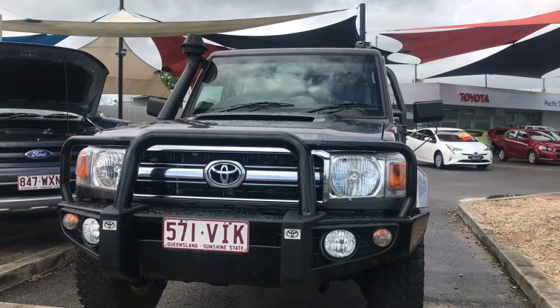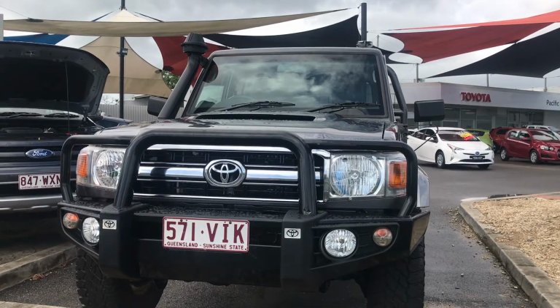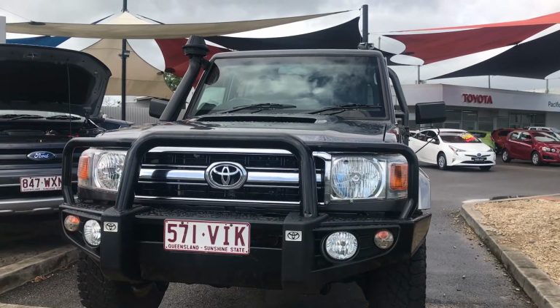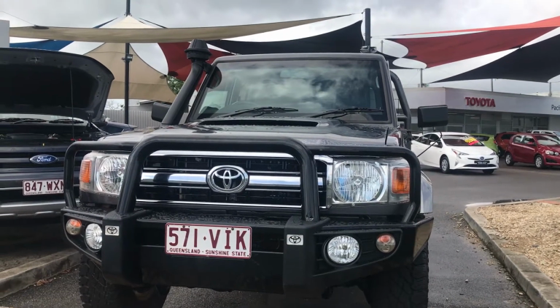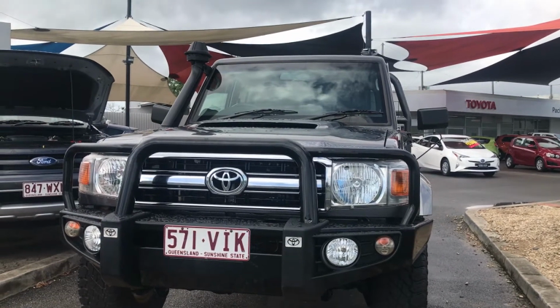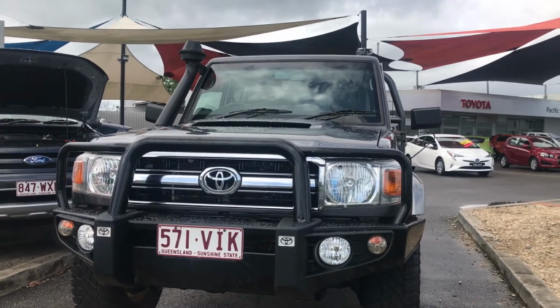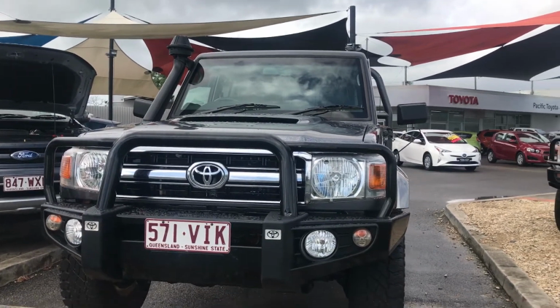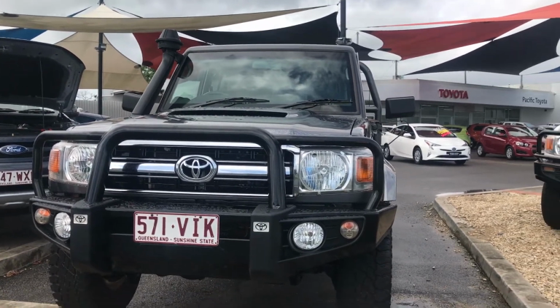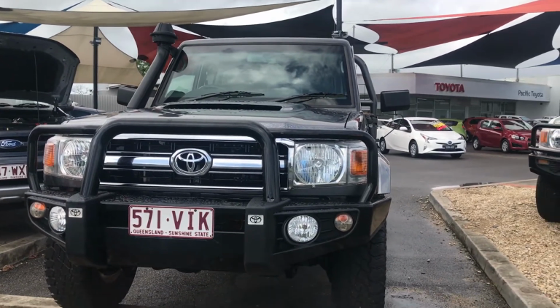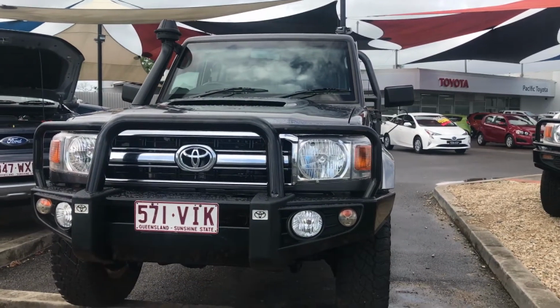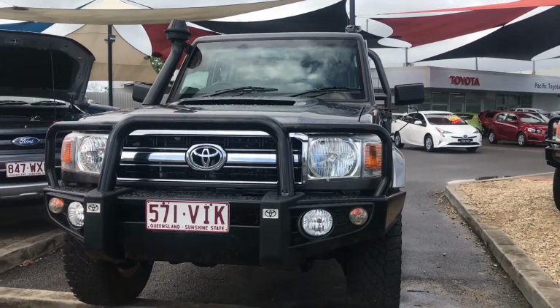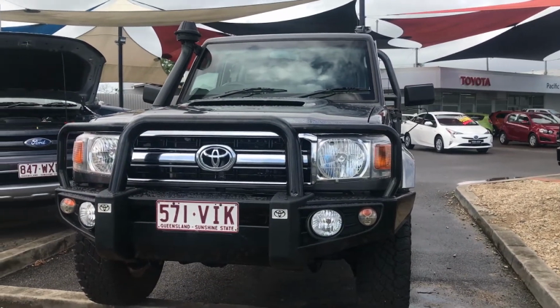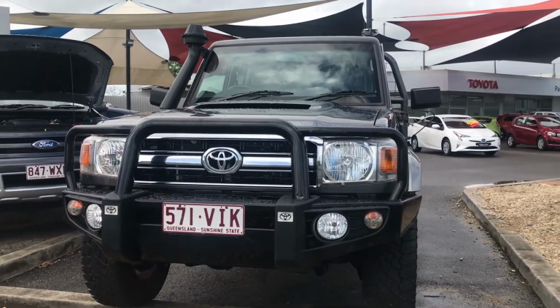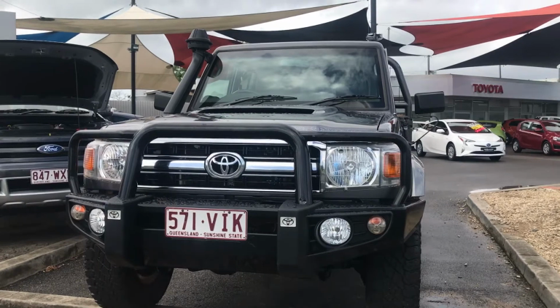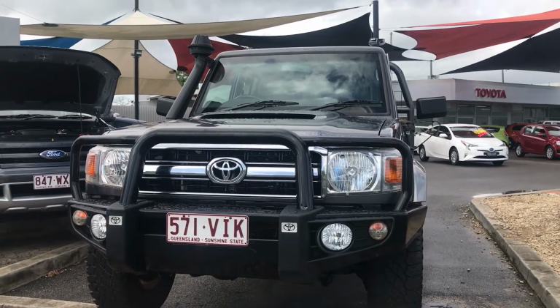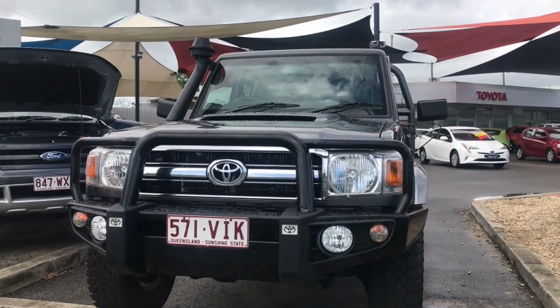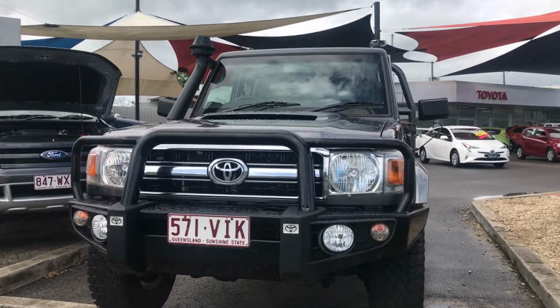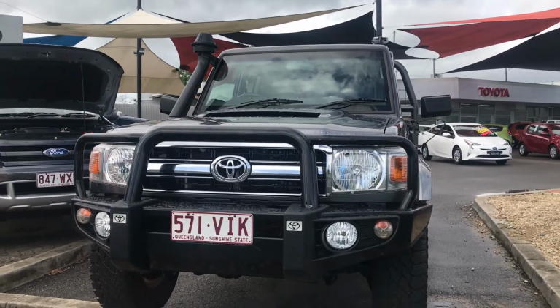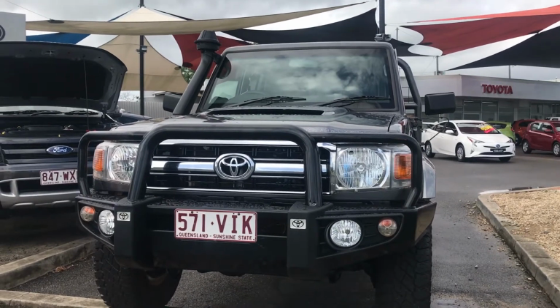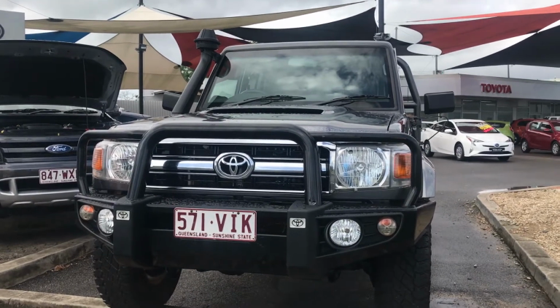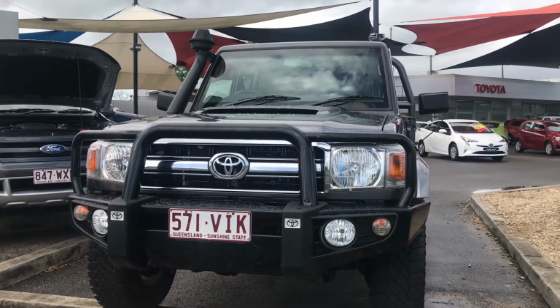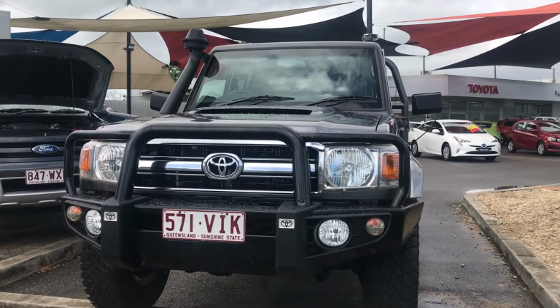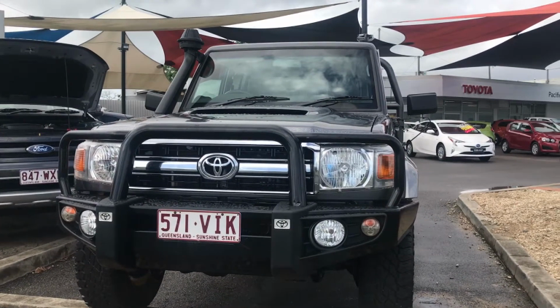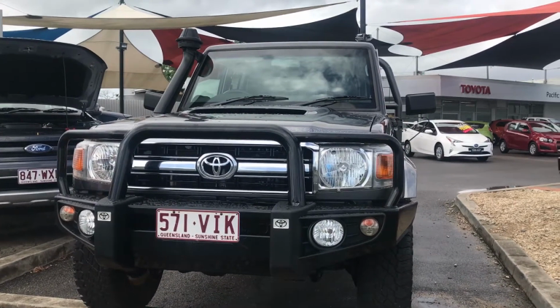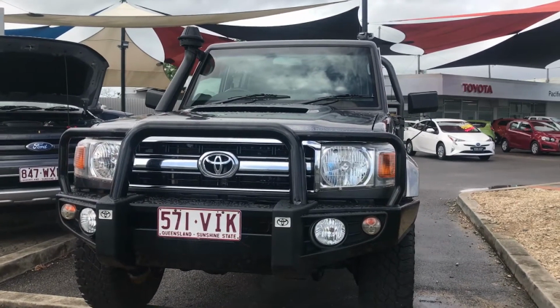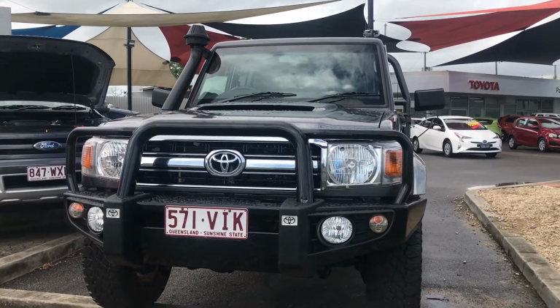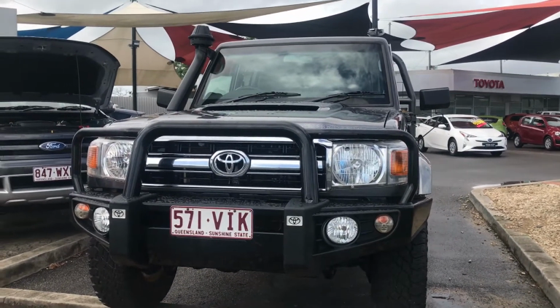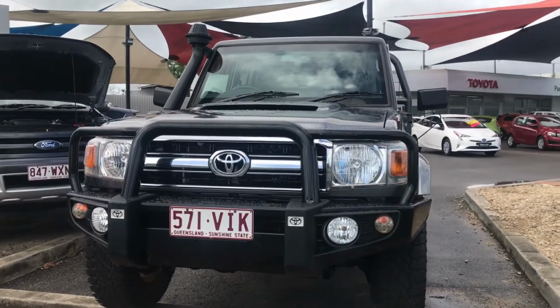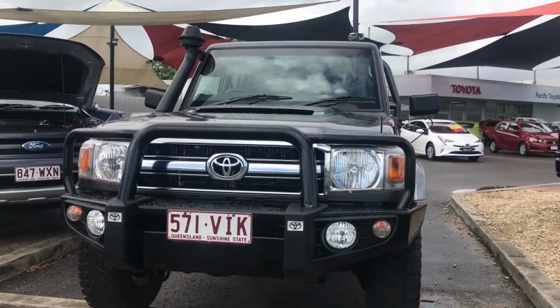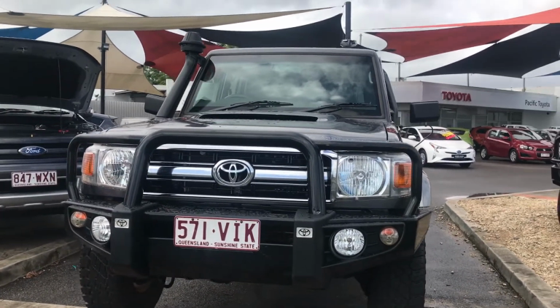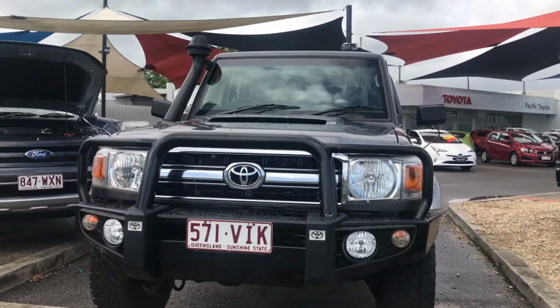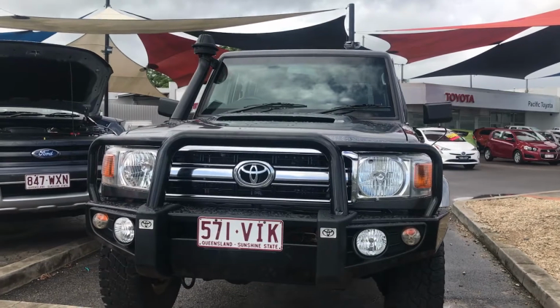Good morning, this is David here from Pacific to how to use cars in the Lexus of Cairns, giving you the virtual demonstration of our 2014 GXL dual cab Land Cruiser Ute.